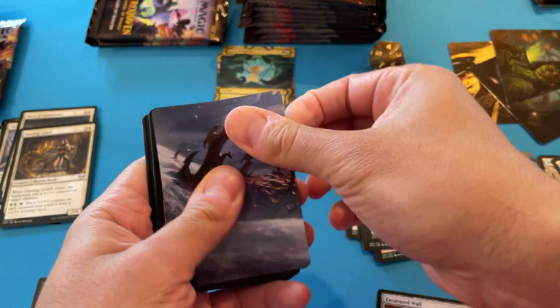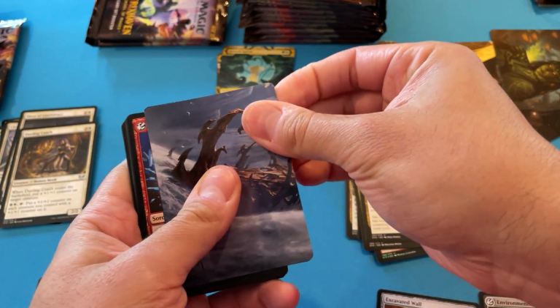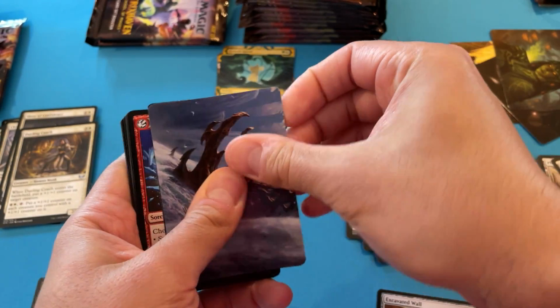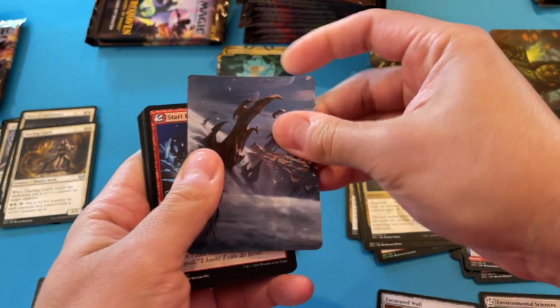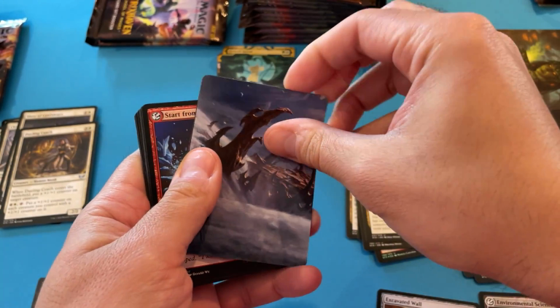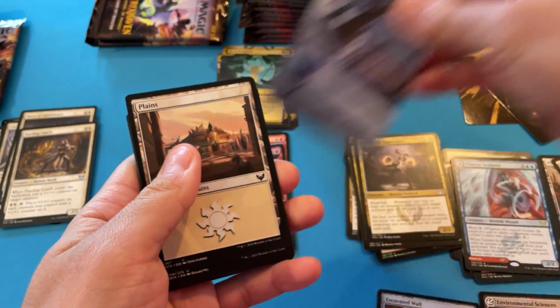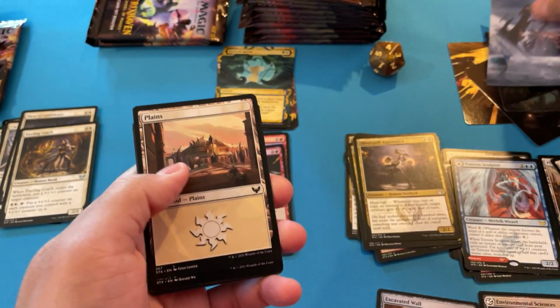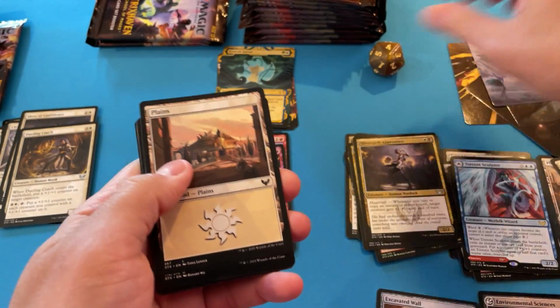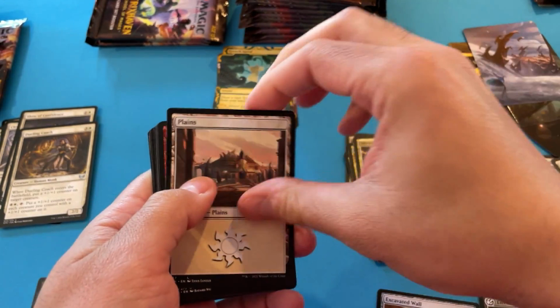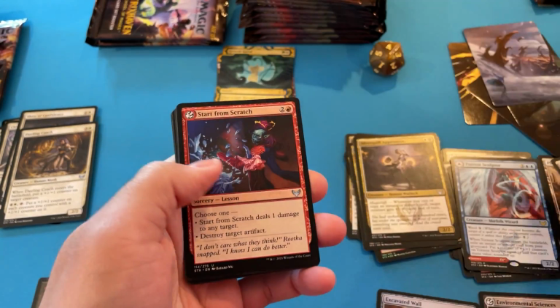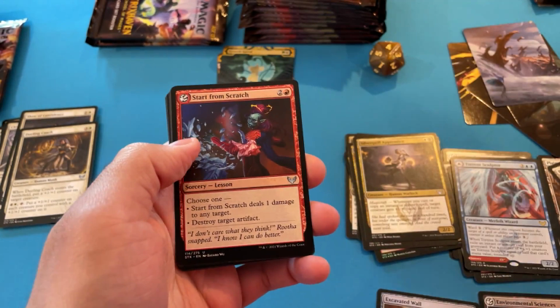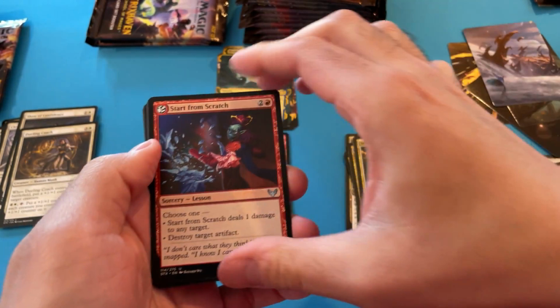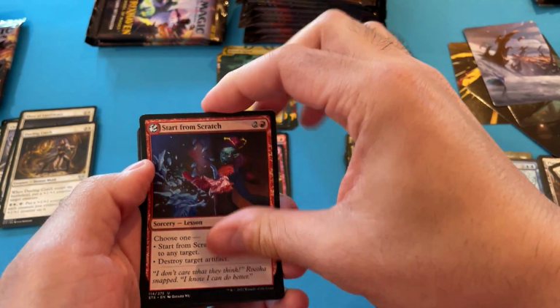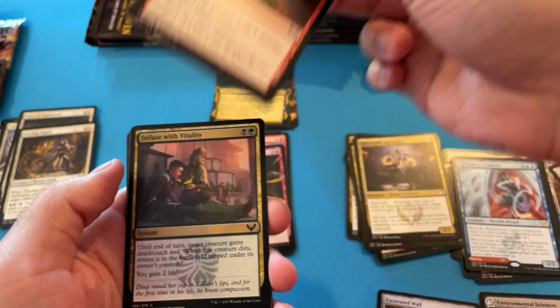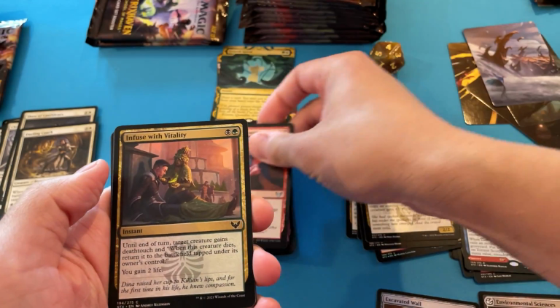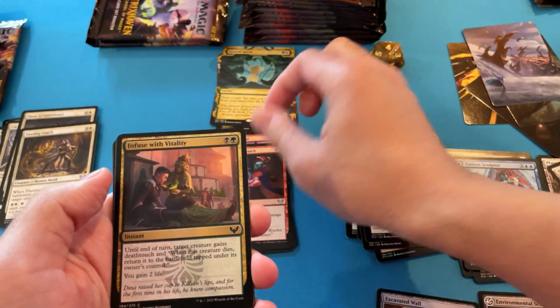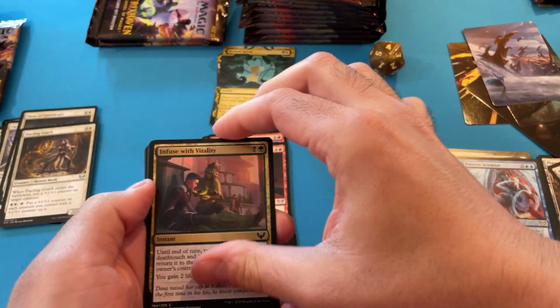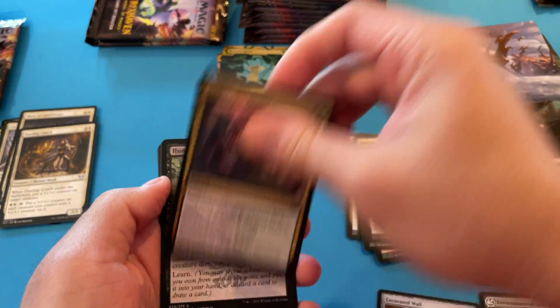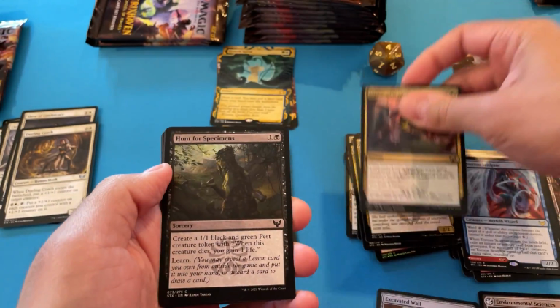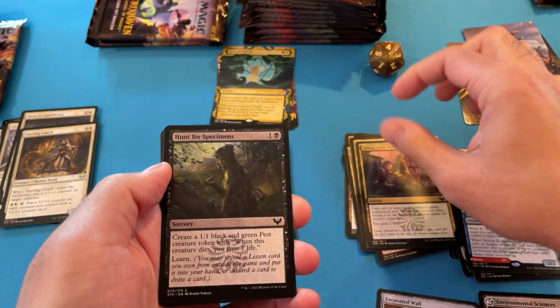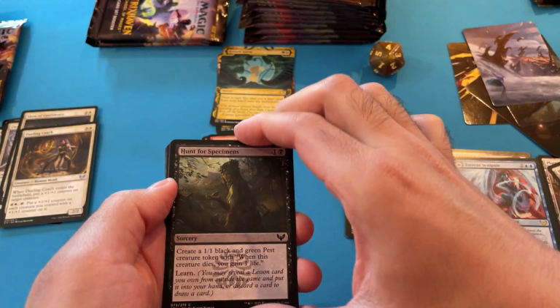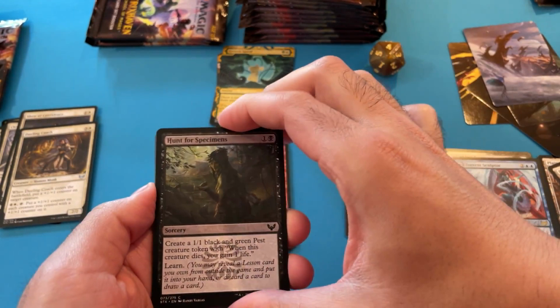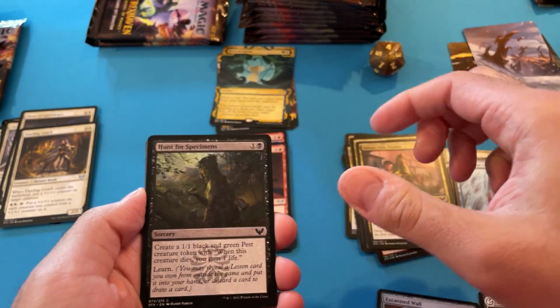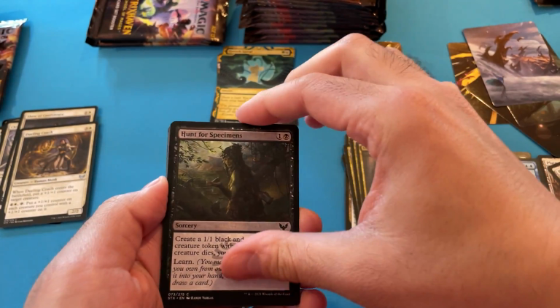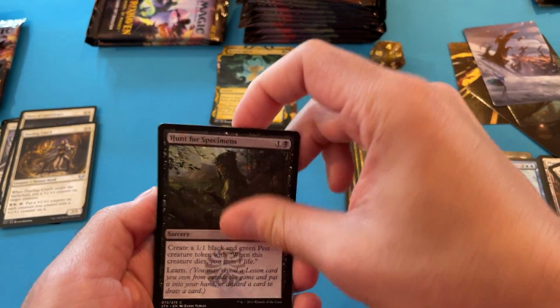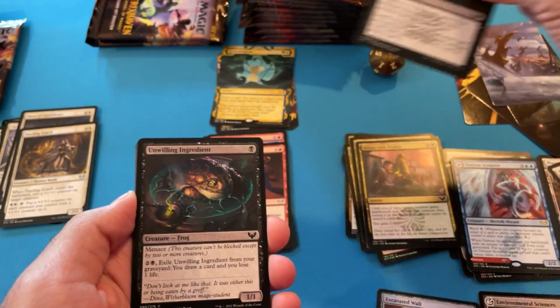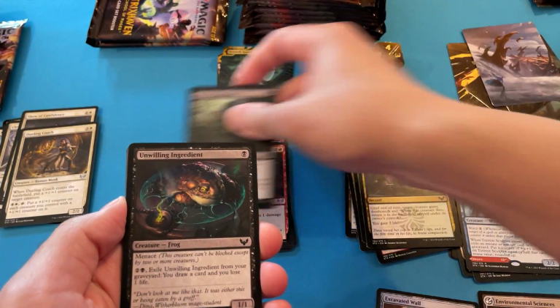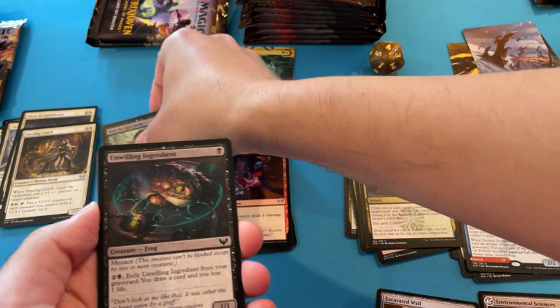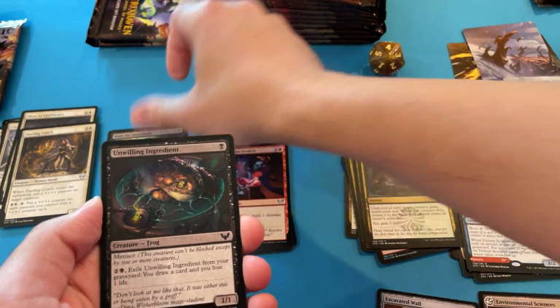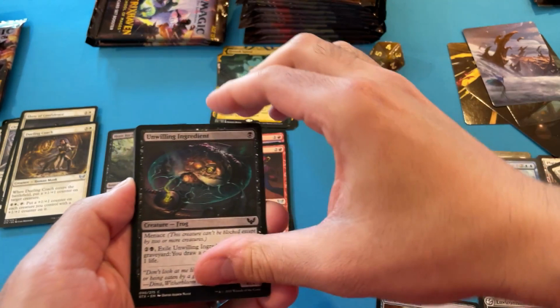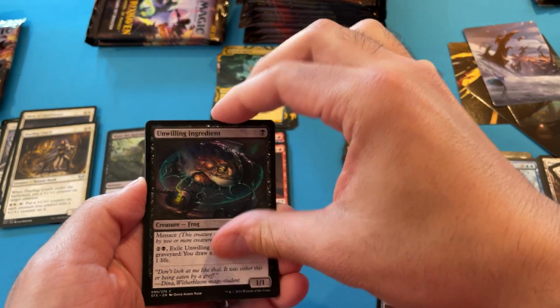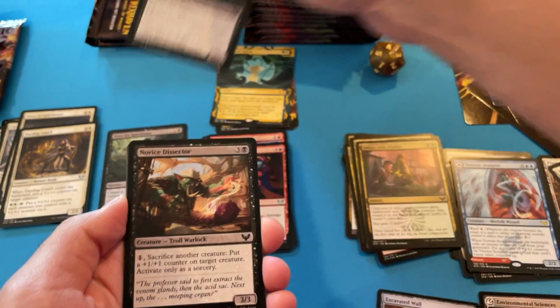Don't worry, I know you guys are talking — what's in the list? What's in the list? Okay, we're starting out with an uncommon. I have not gotten, like — other than that — a solid card. That's my first mono black card.